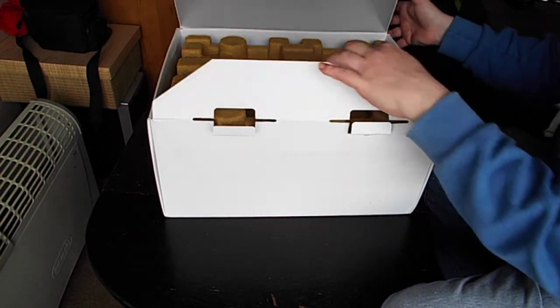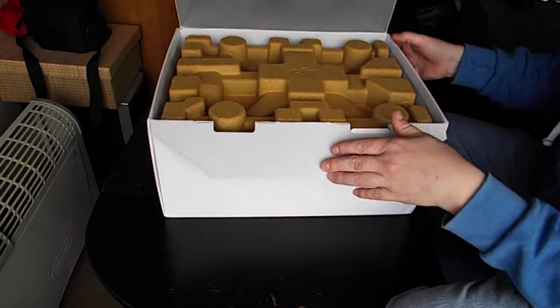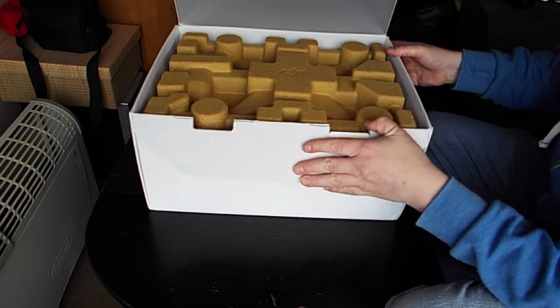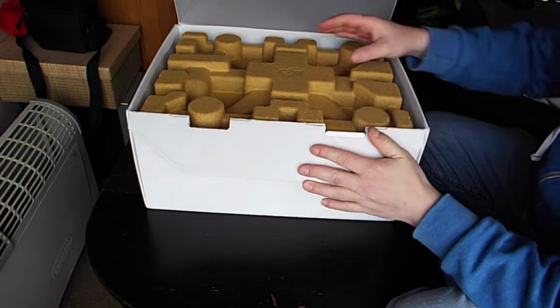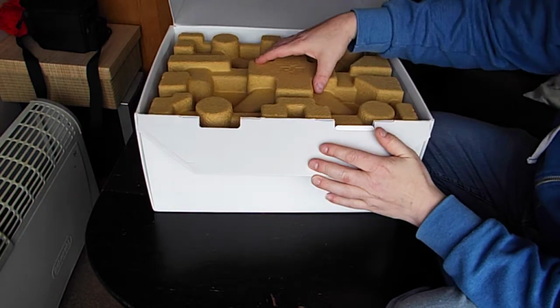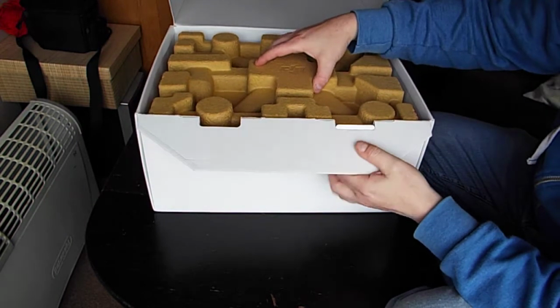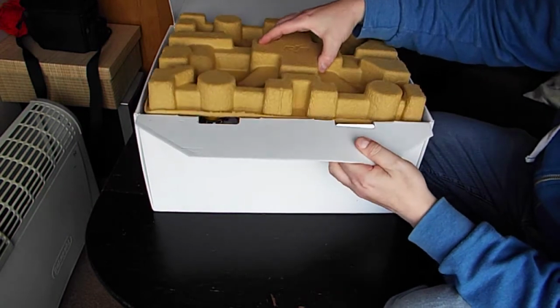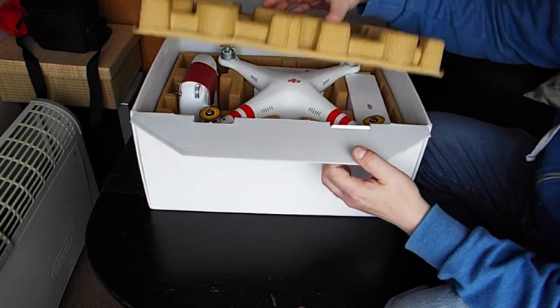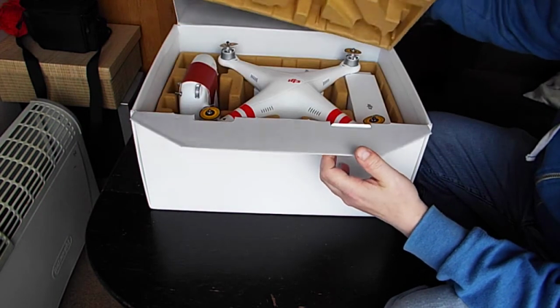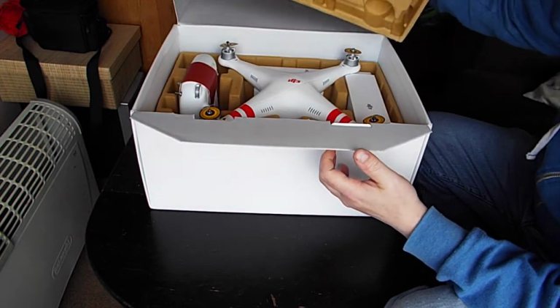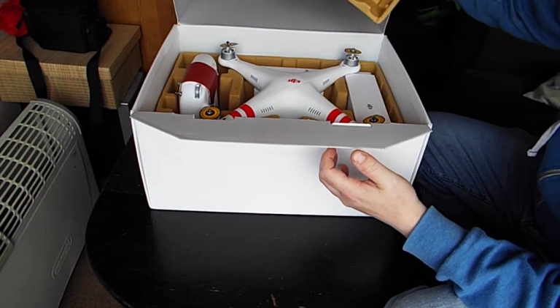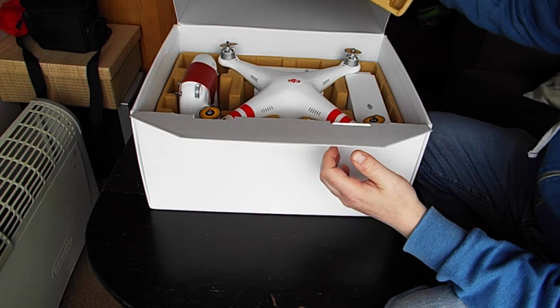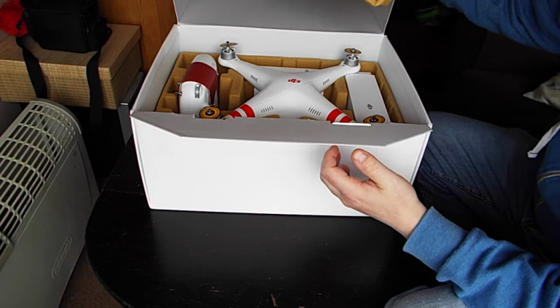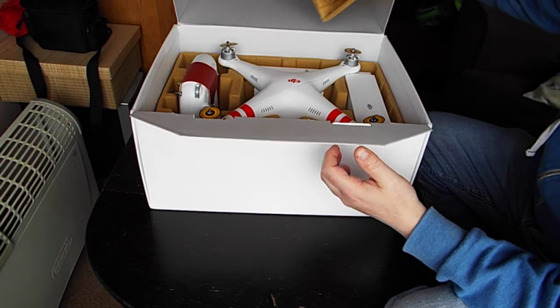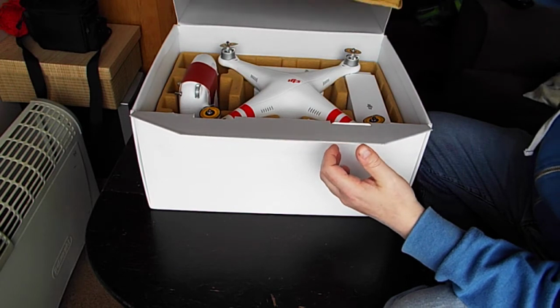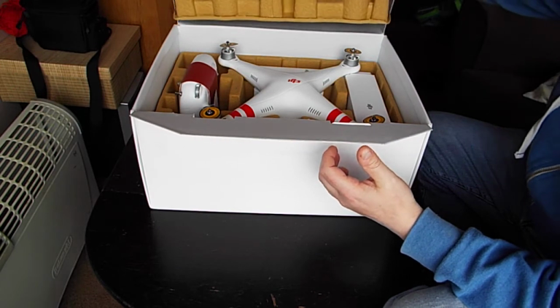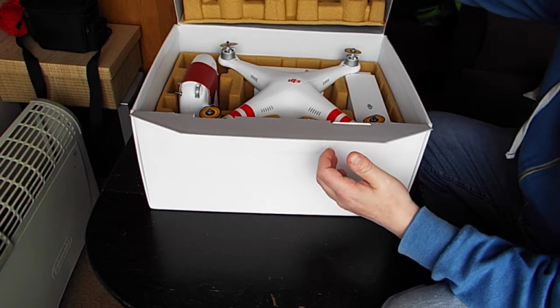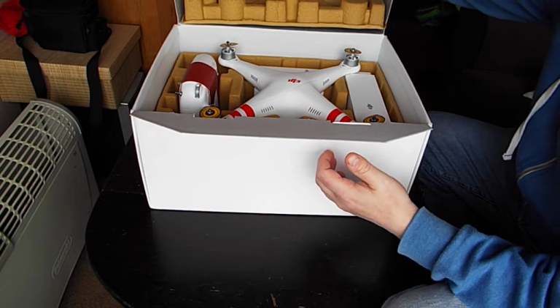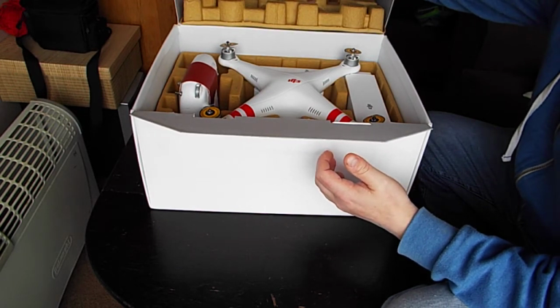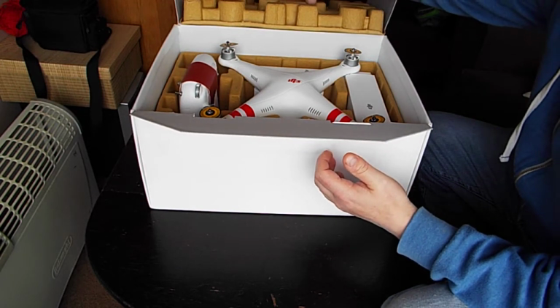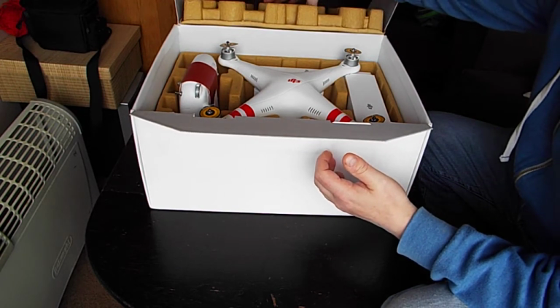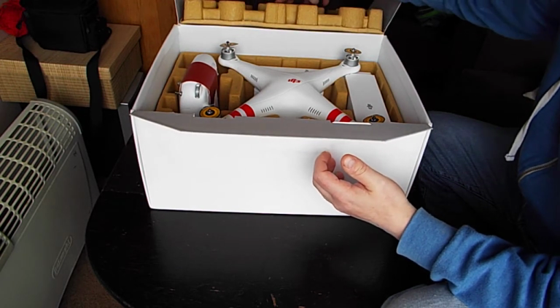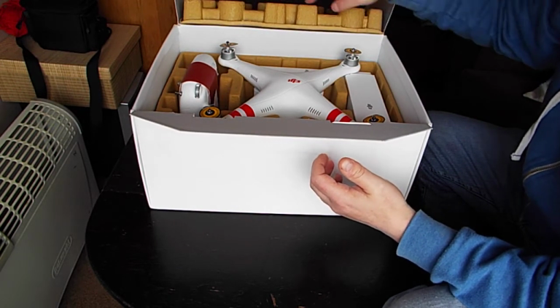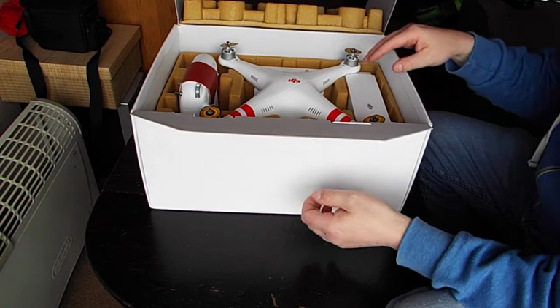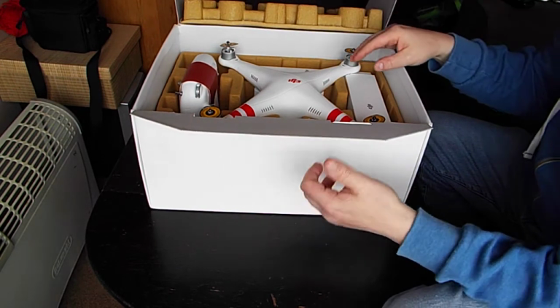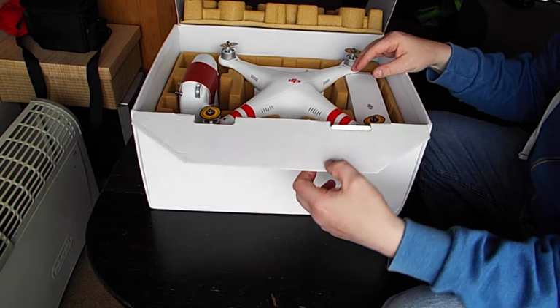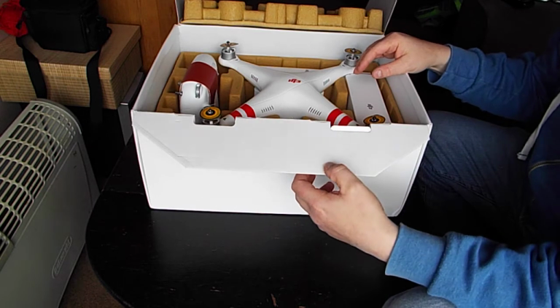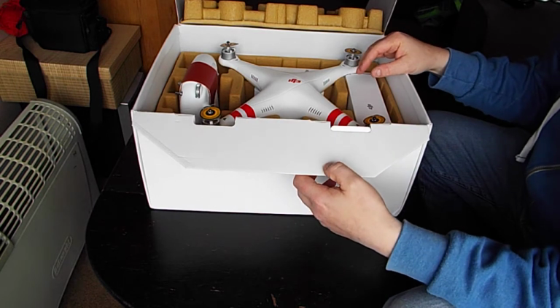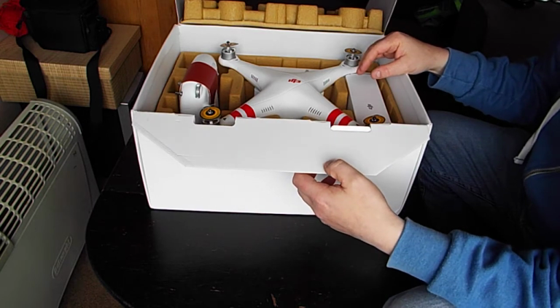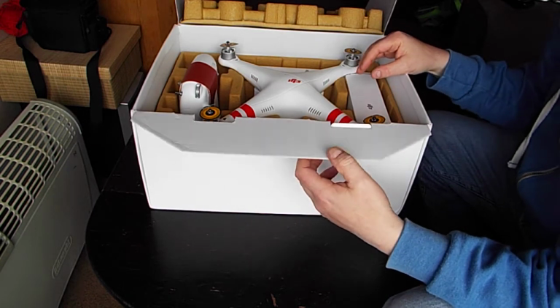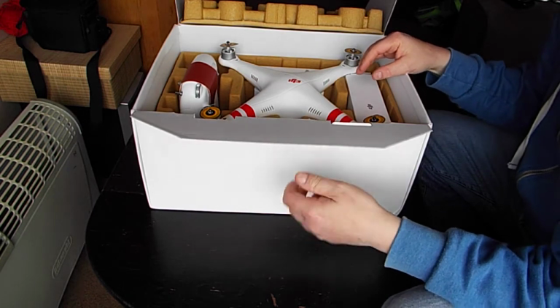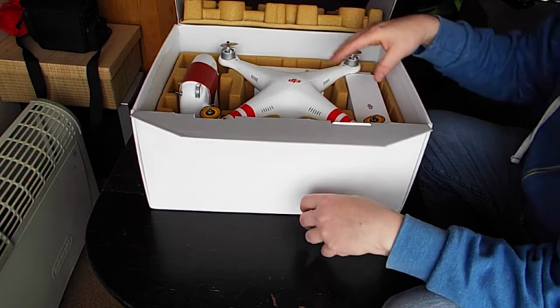I'll do a firmware upgrade video later, and a calibration one as well. Ready to get this into the air — just a quick video to show you what comes in the box.